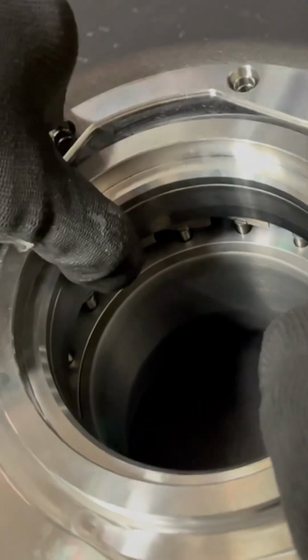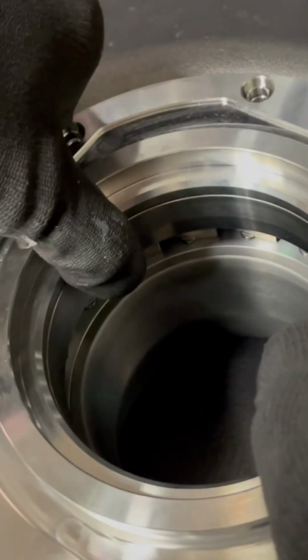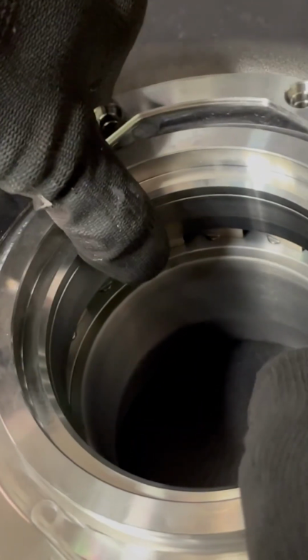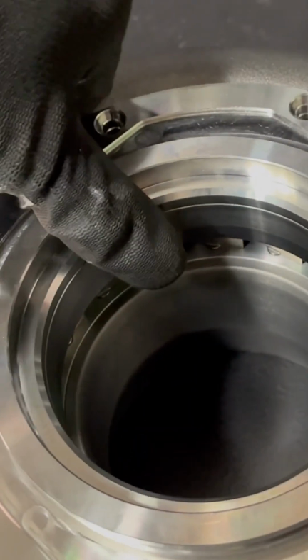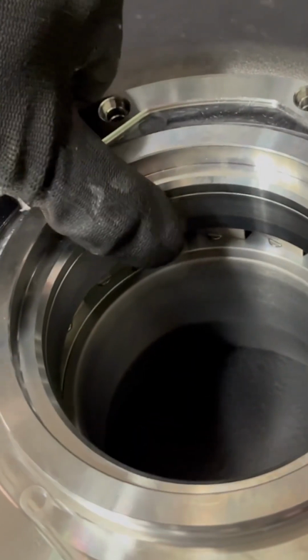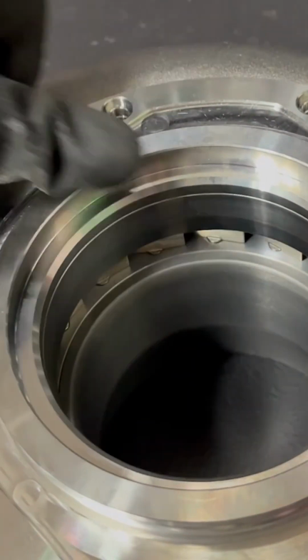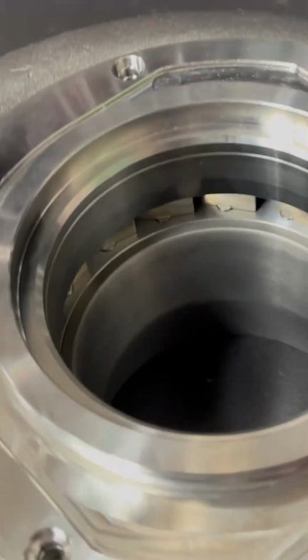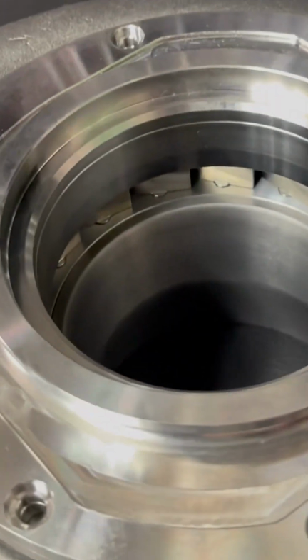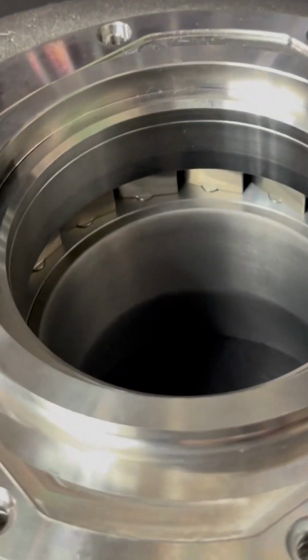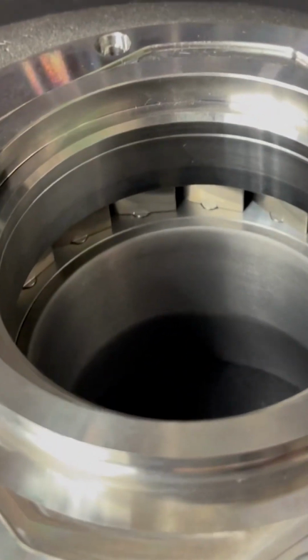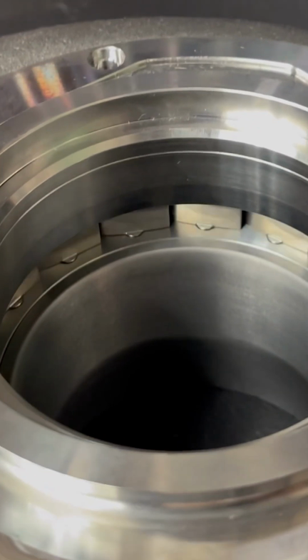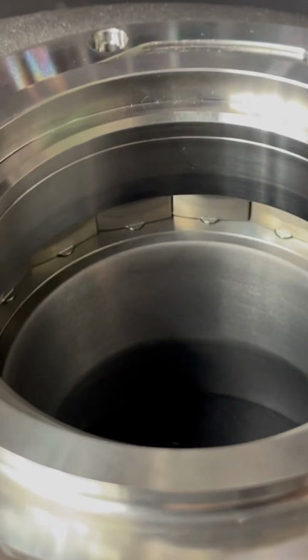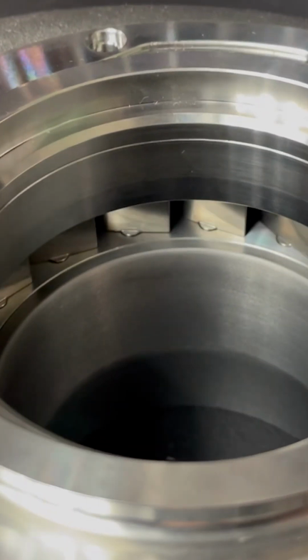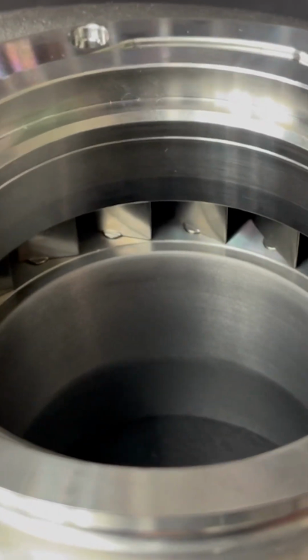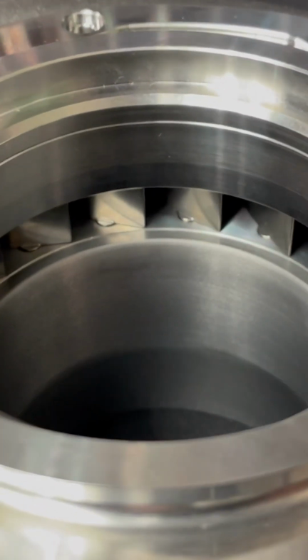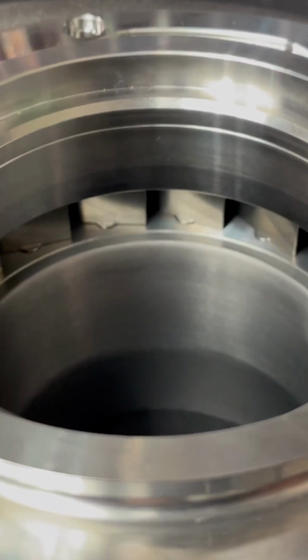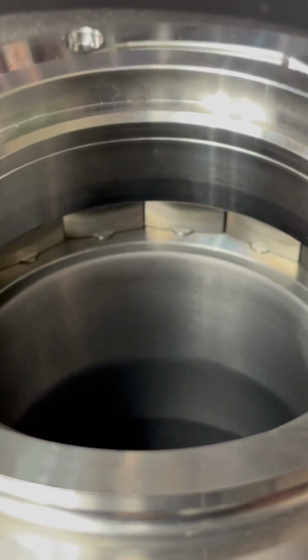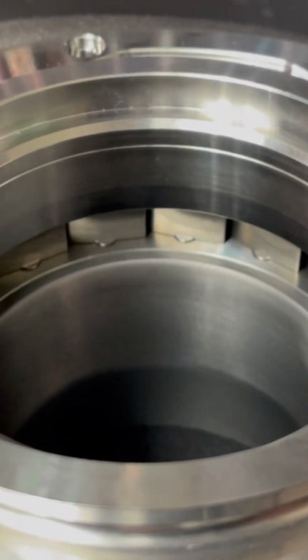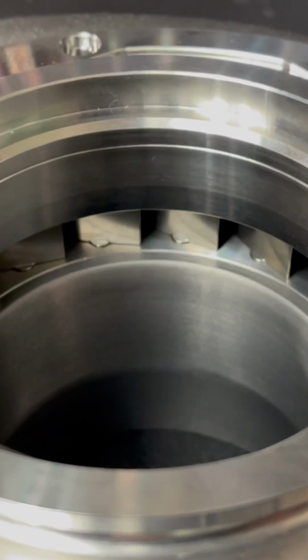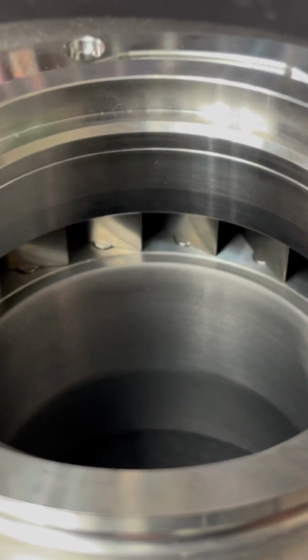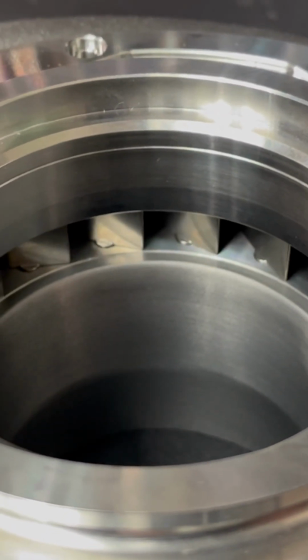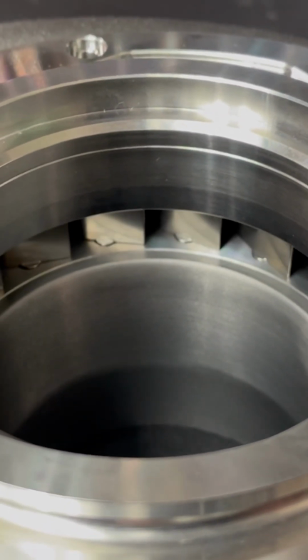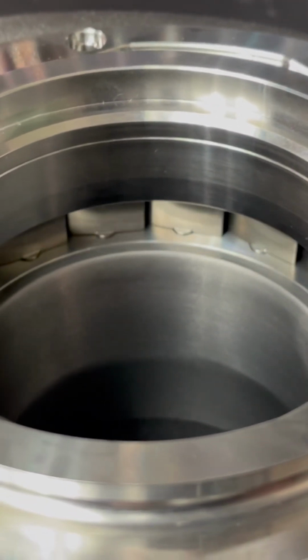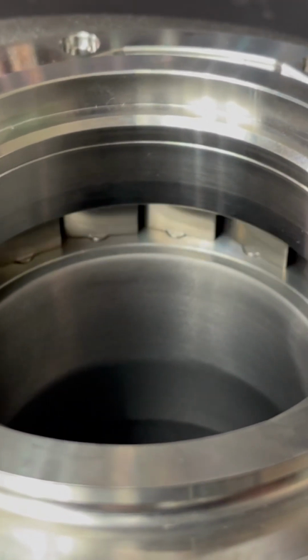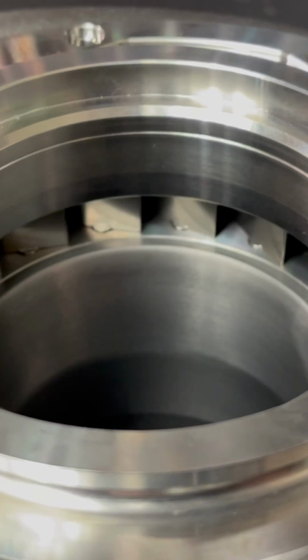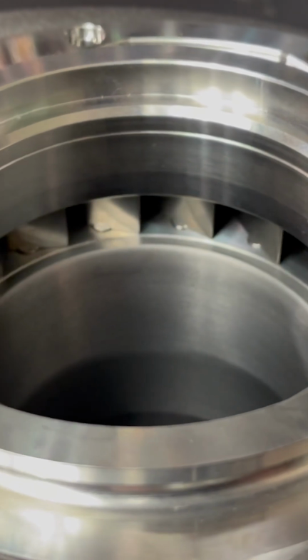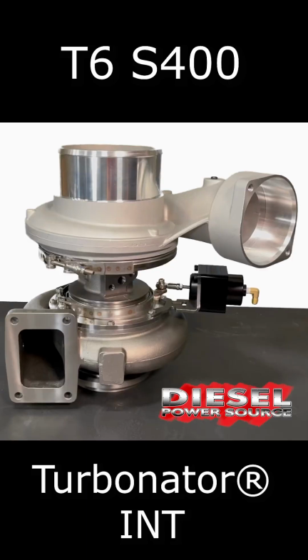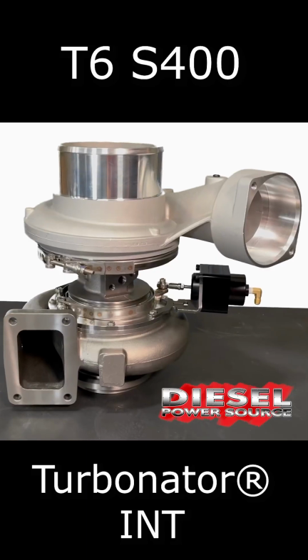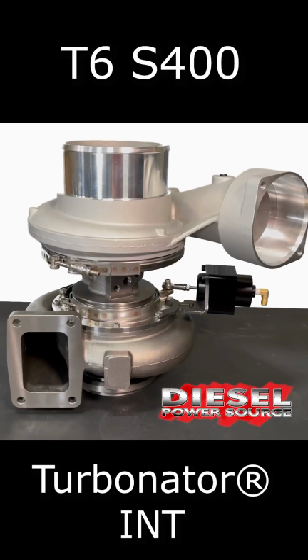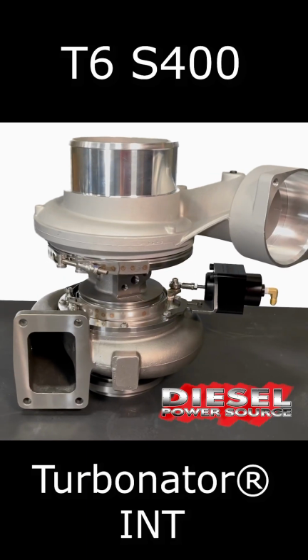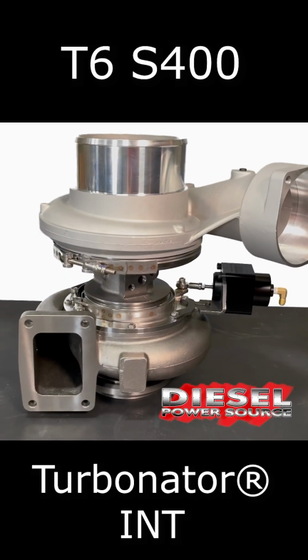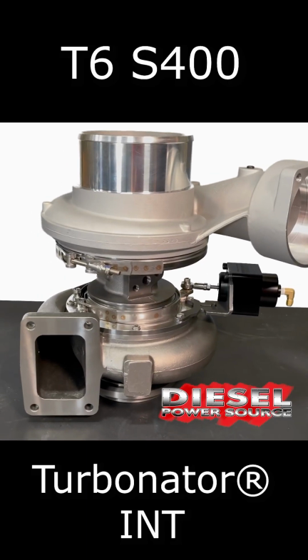The Turbinator uses sleek pivoting stators or airfoils that guide the angle, volume, and velocity of exhaust gas flow to match the turbine speed, allowing a much higher flow.